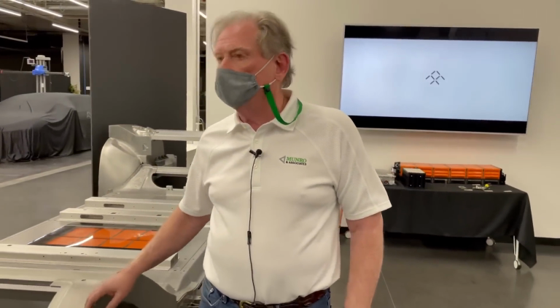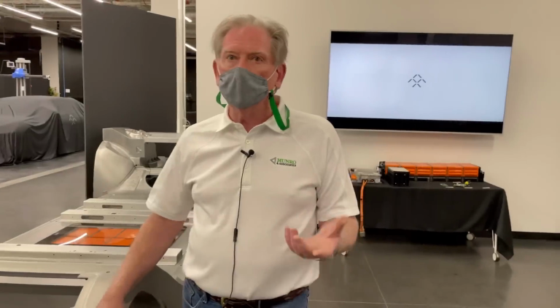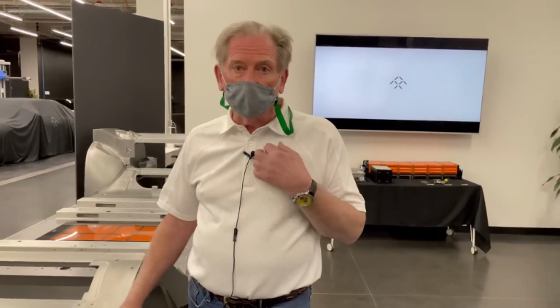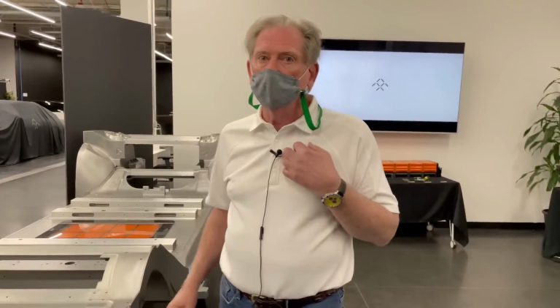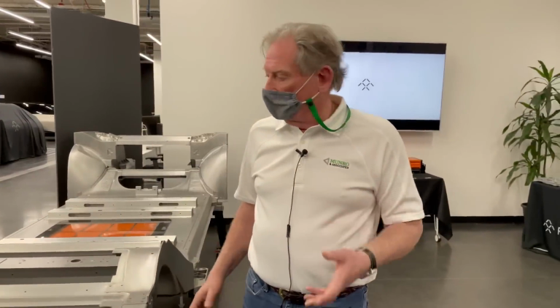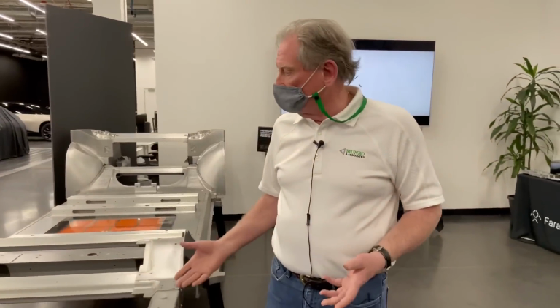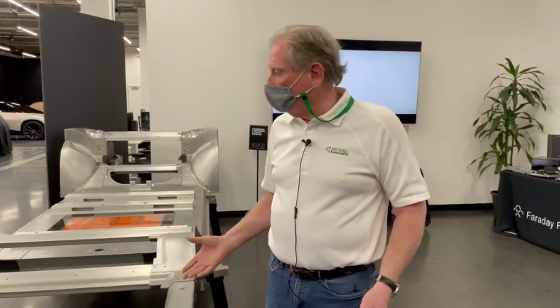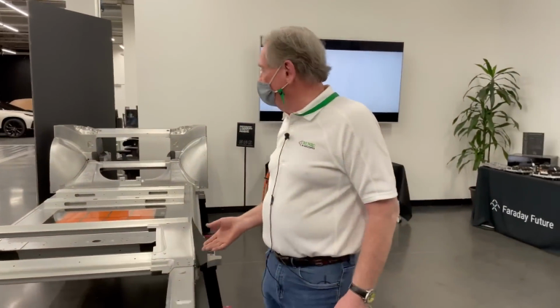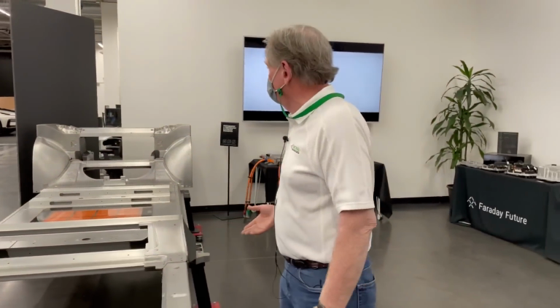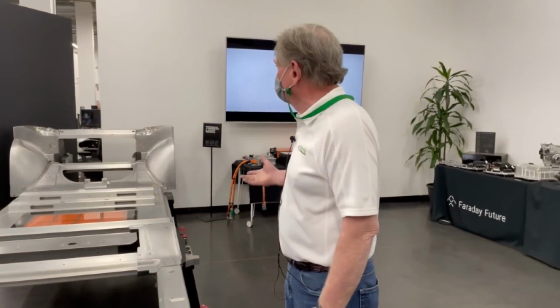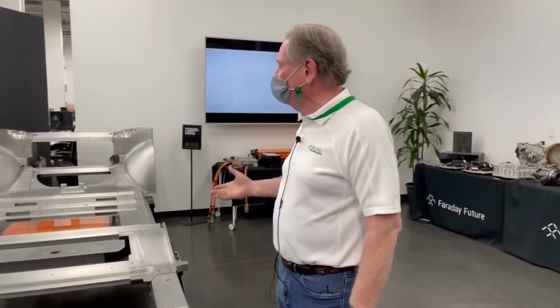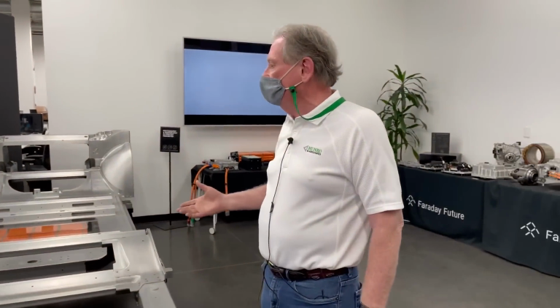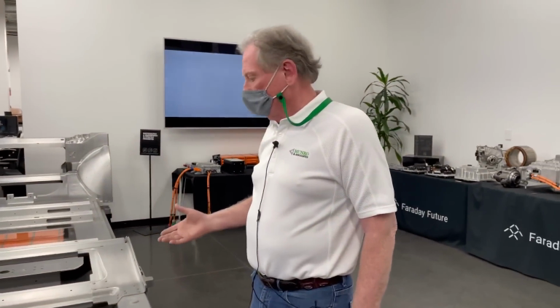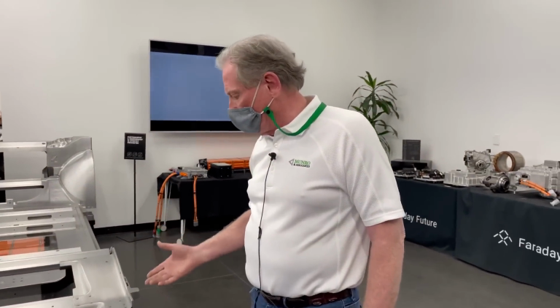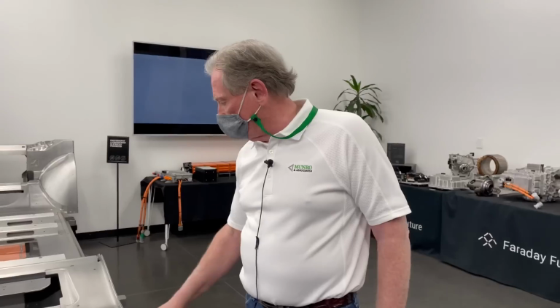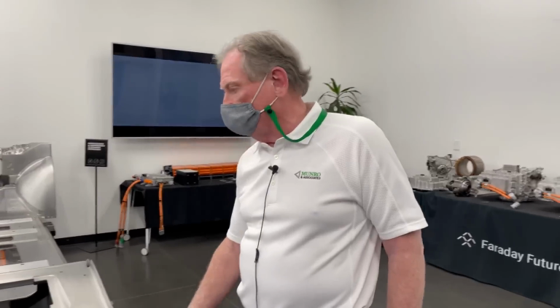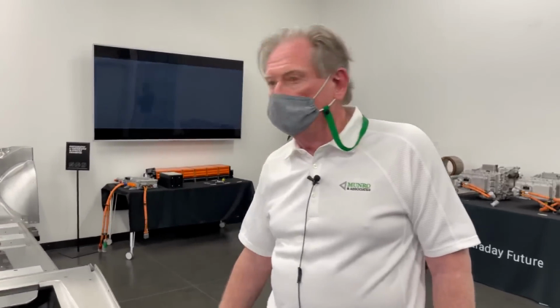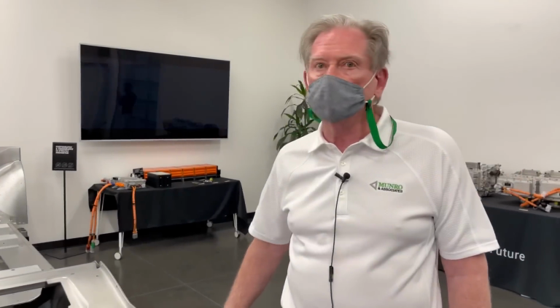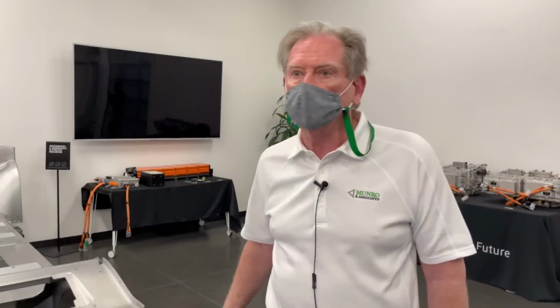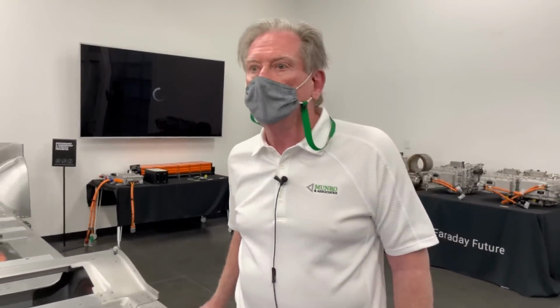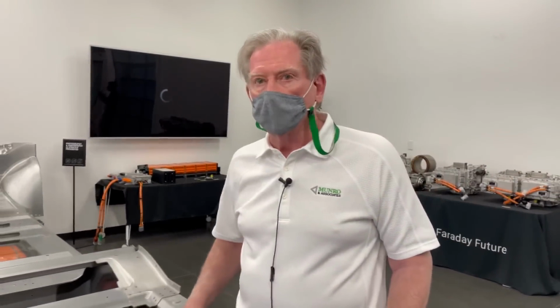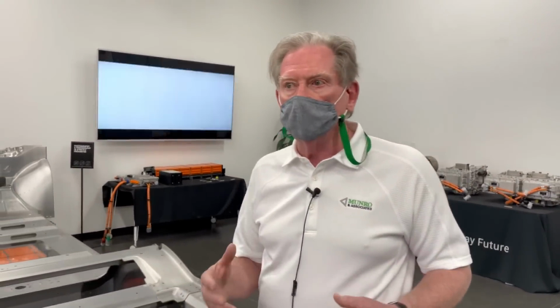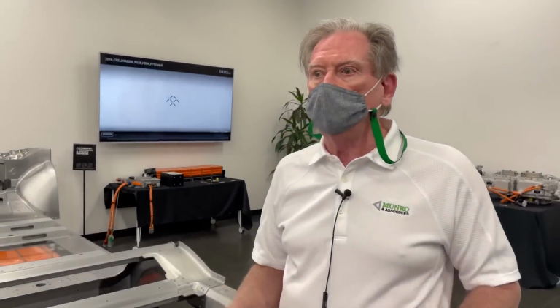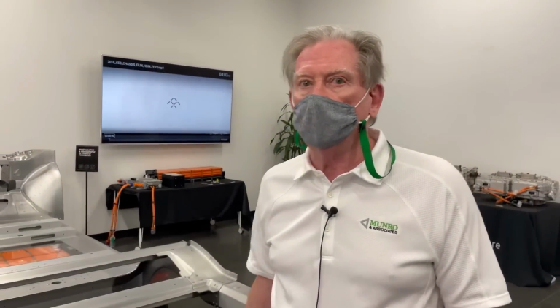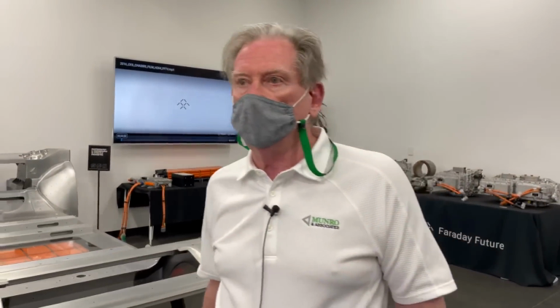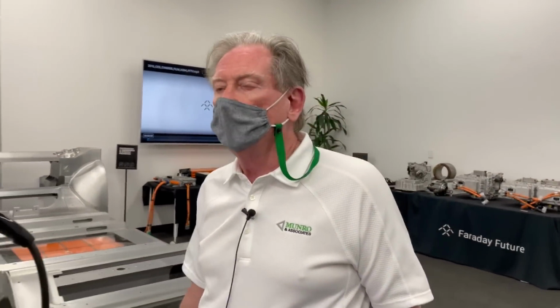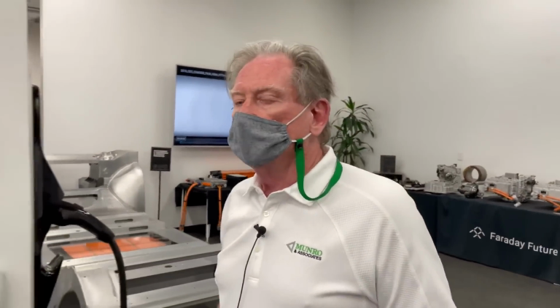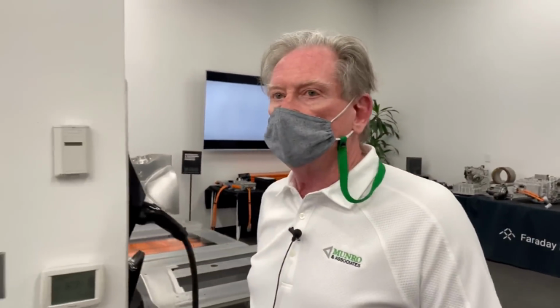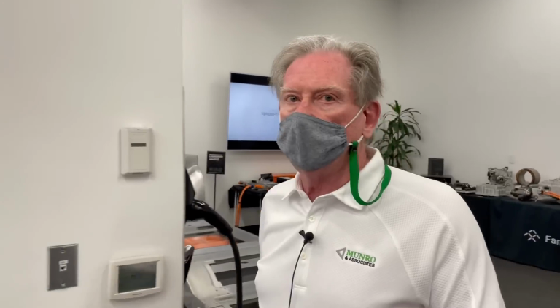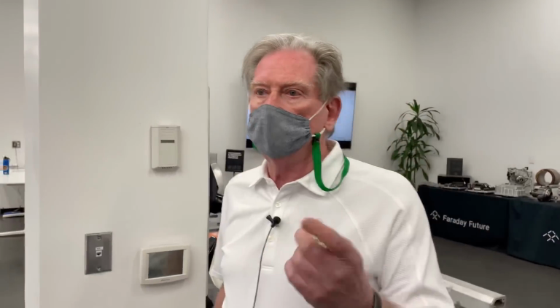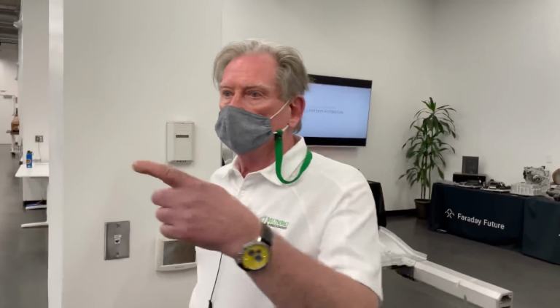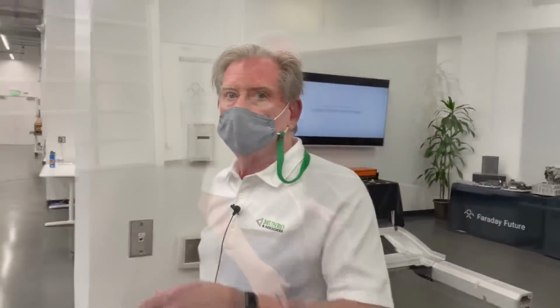Personally, if it were possible, I'd have those castings — but this is just fine for what they're doing here at Faraday. Okay, let's go have a look at the car itself.